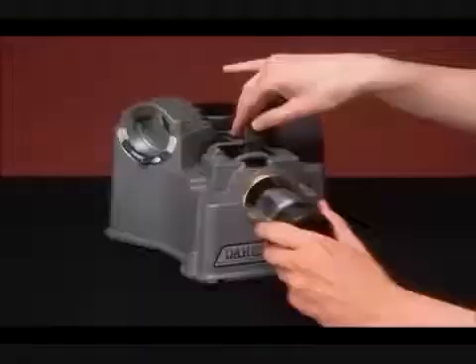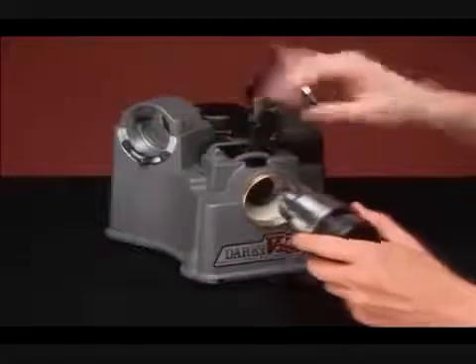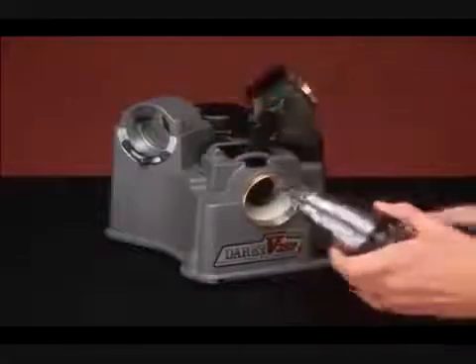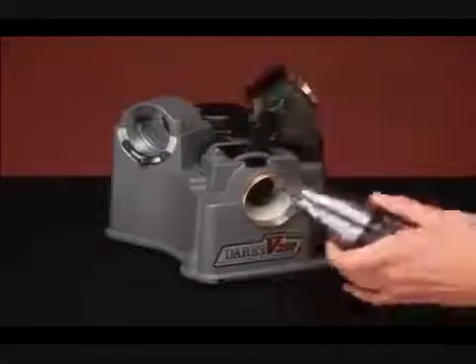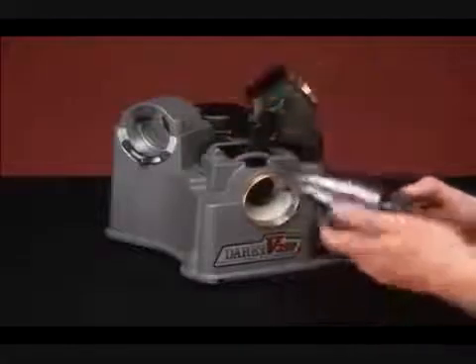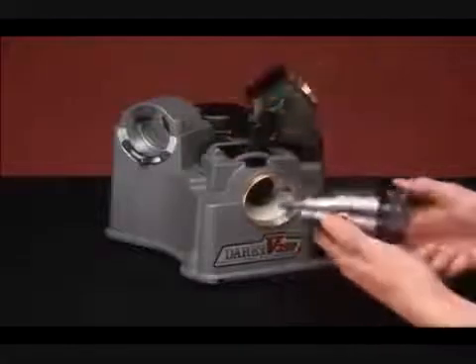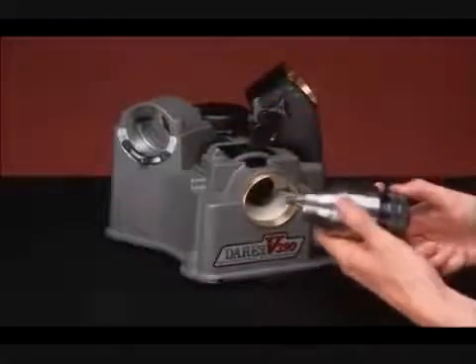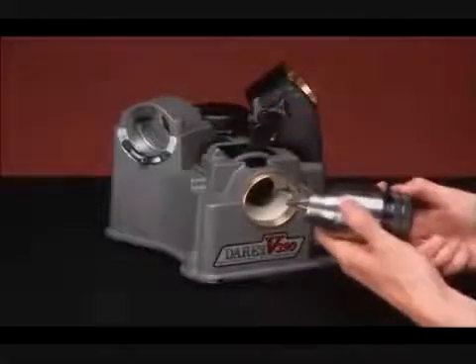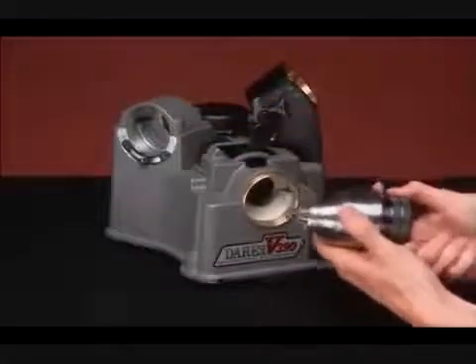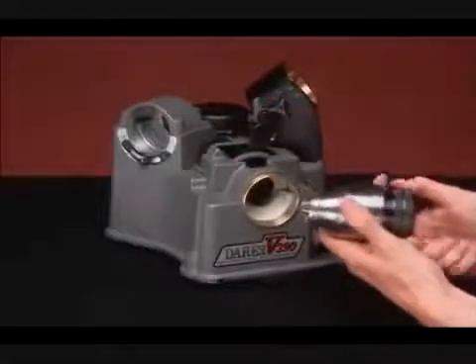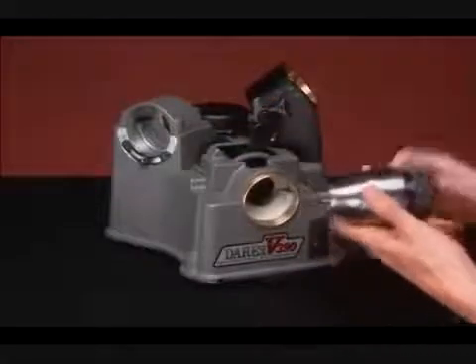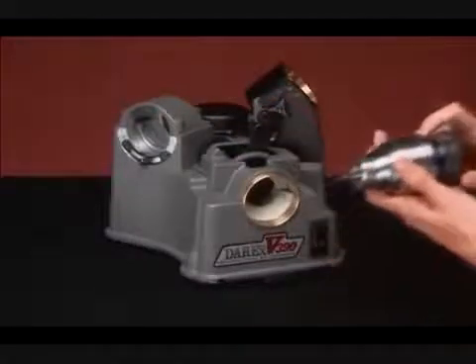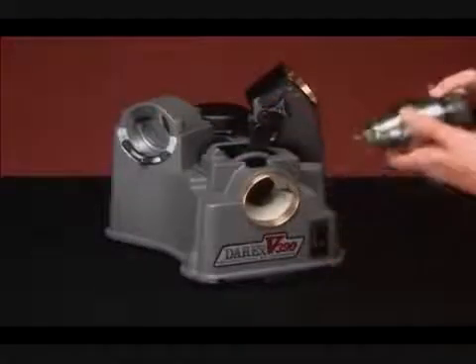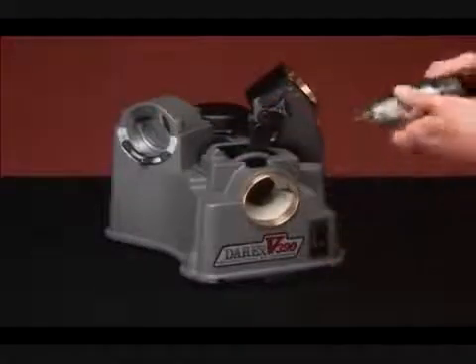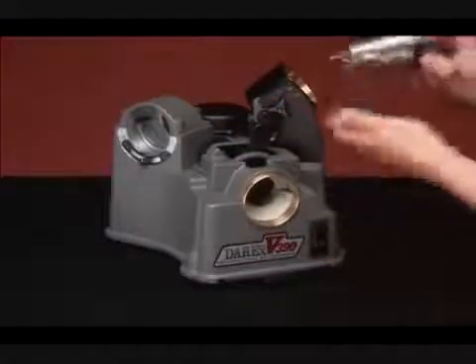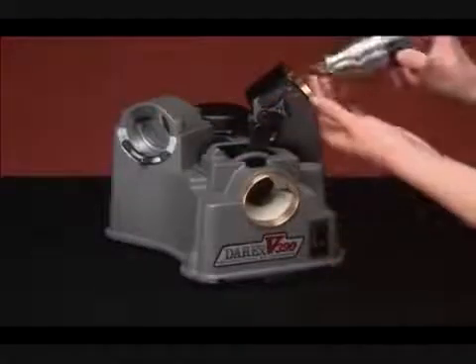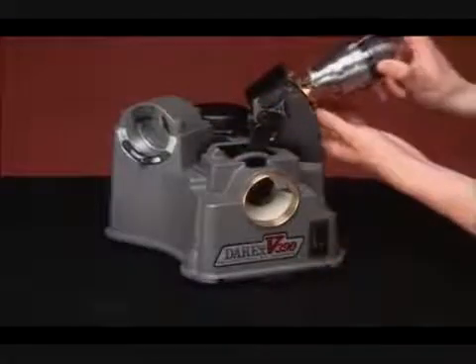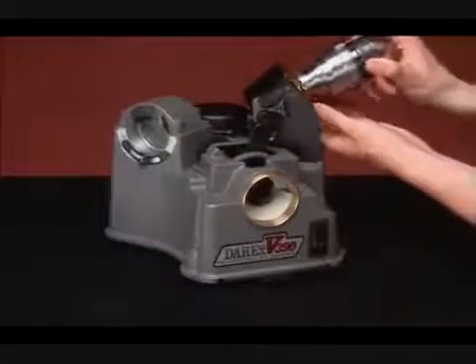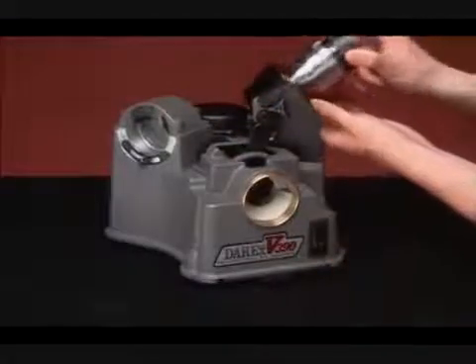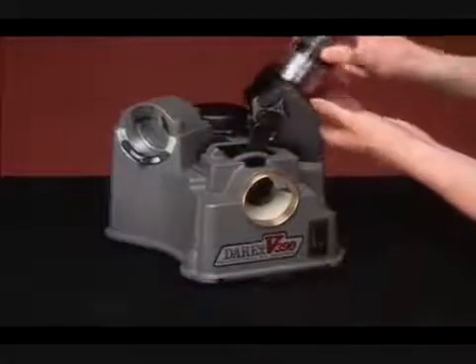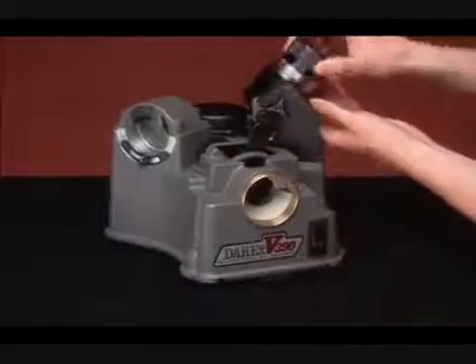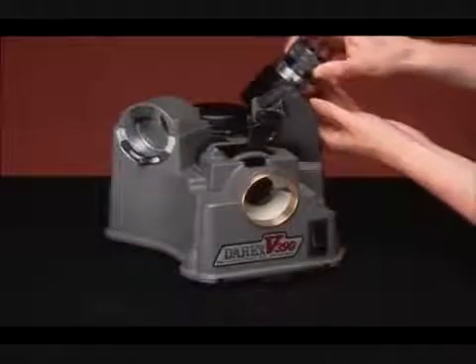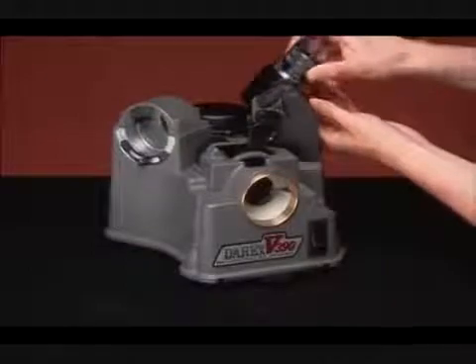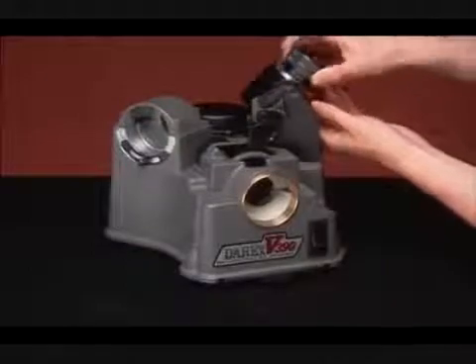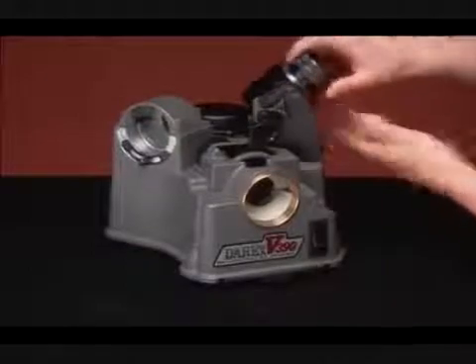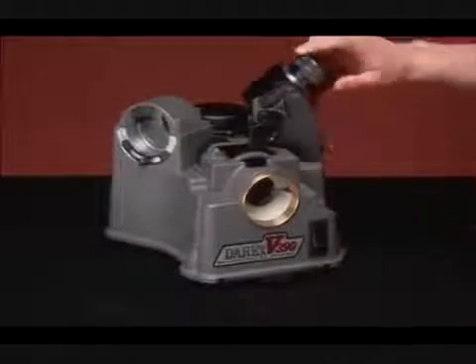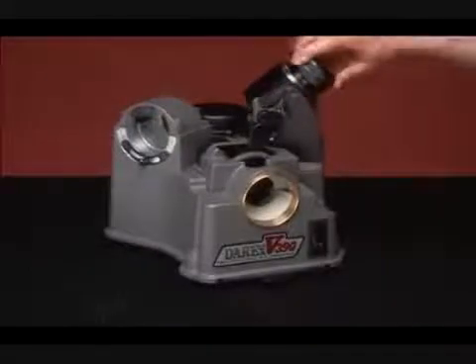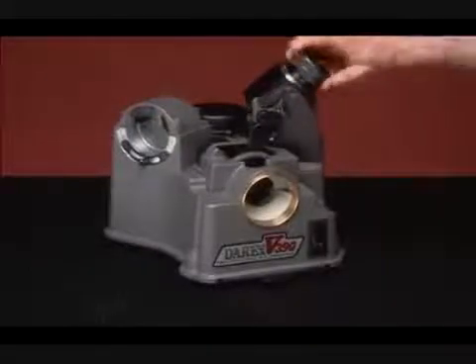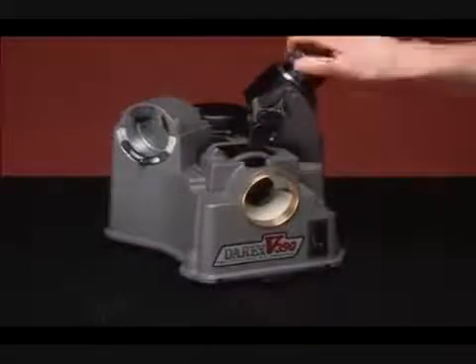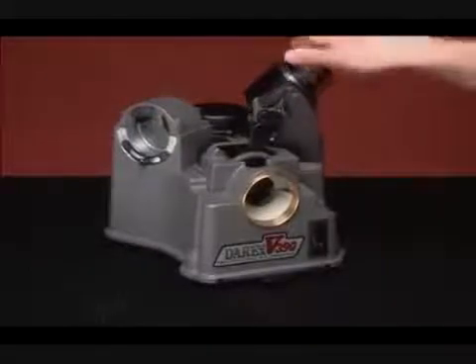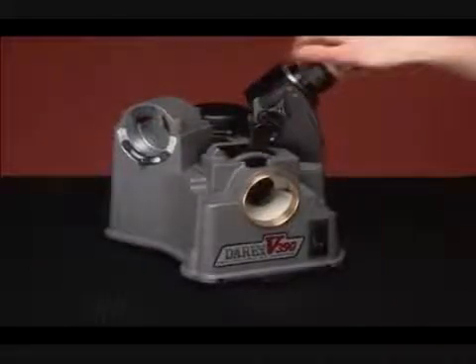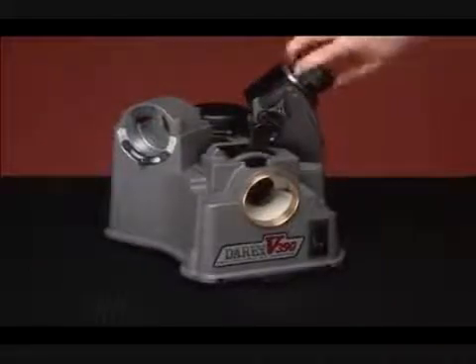Then, align the drill. This sets the drill so that only a small amount of the tip is taken off and ensures that the drill geometry is correct for sharpening.